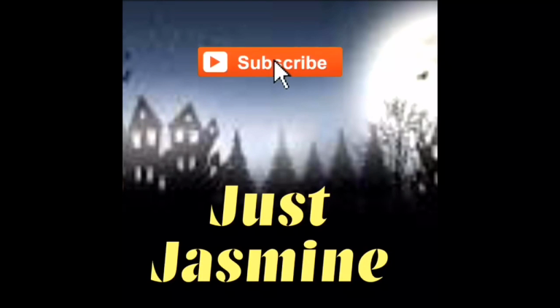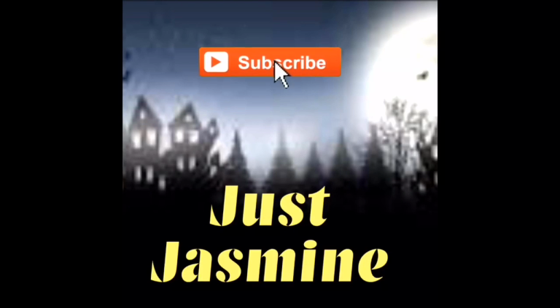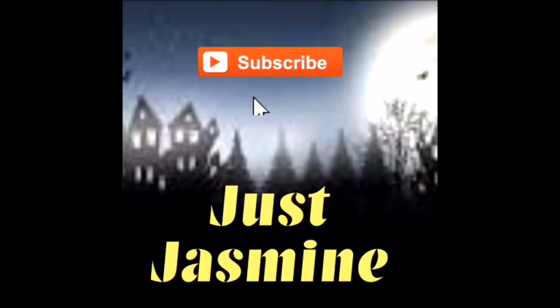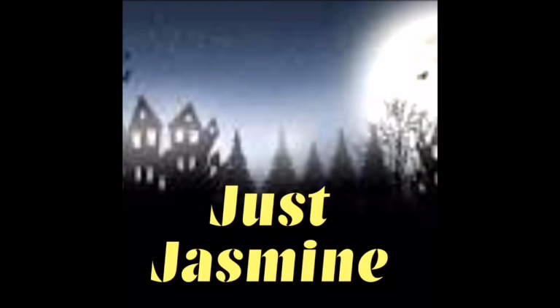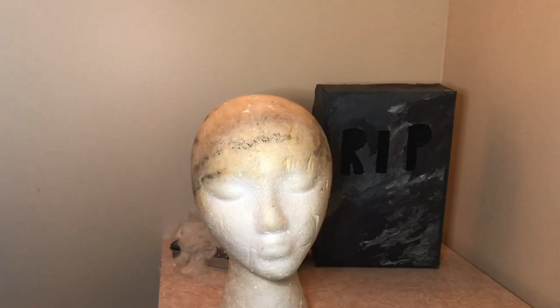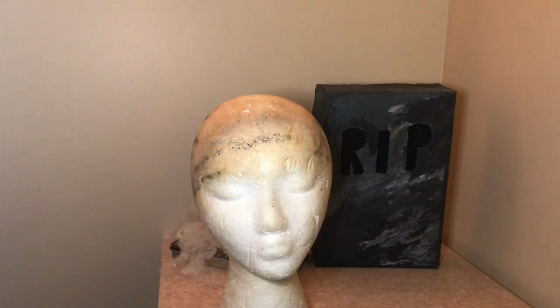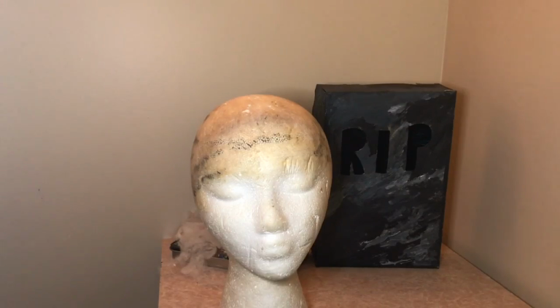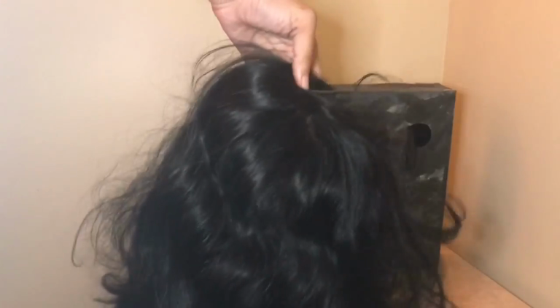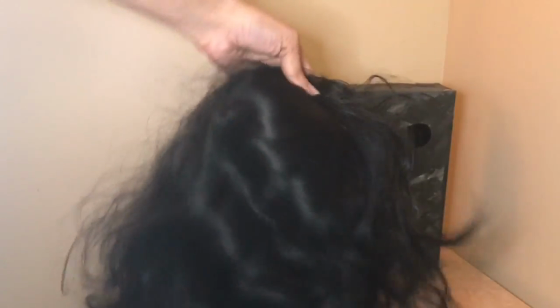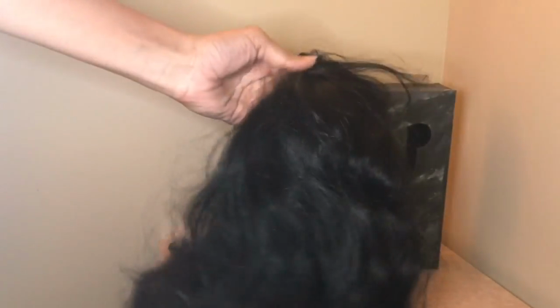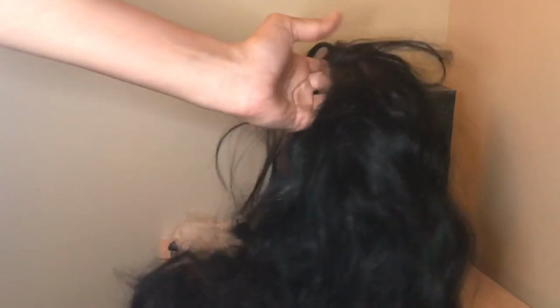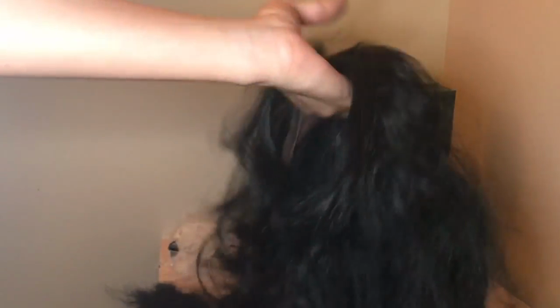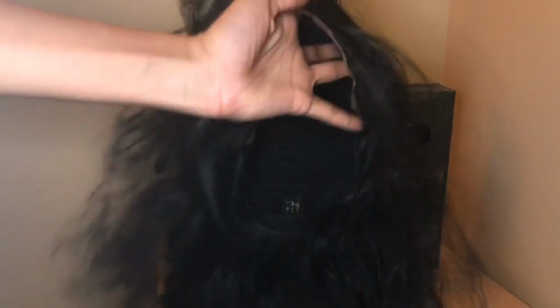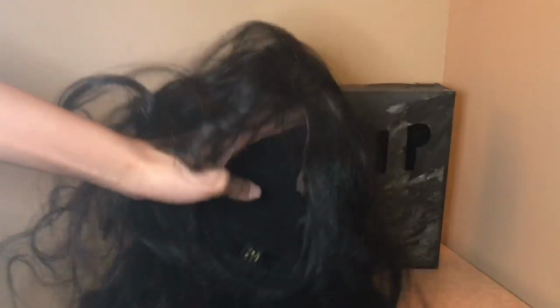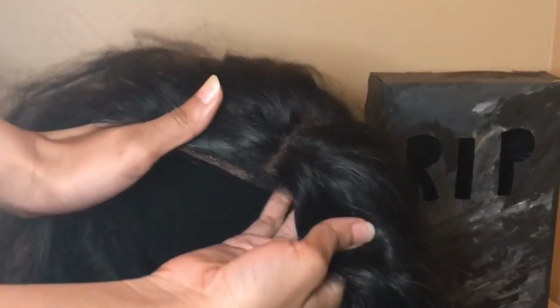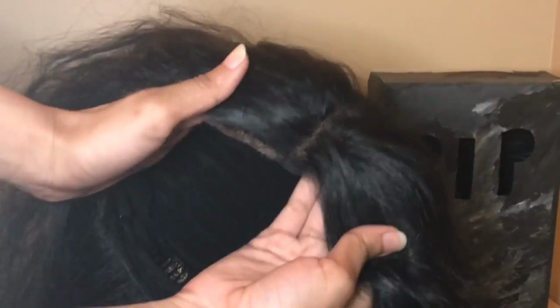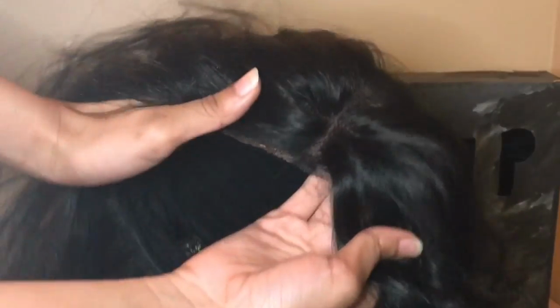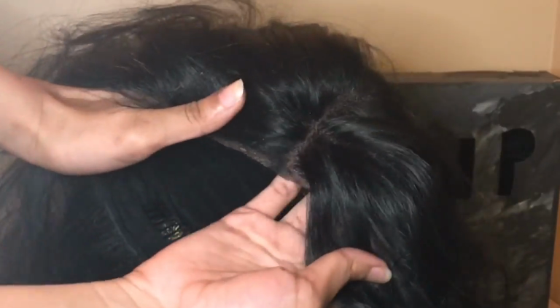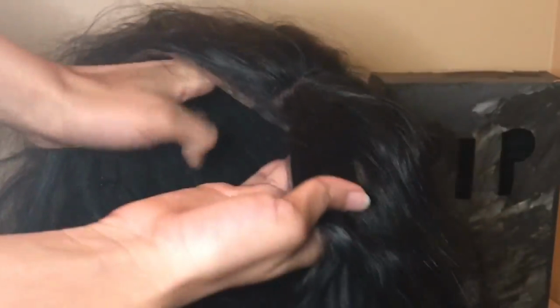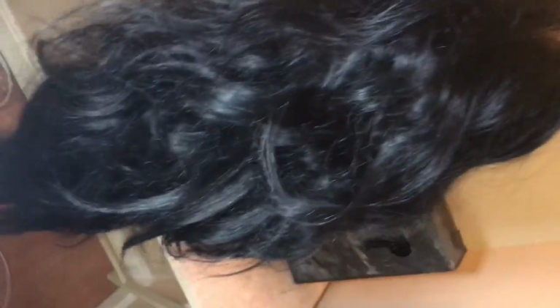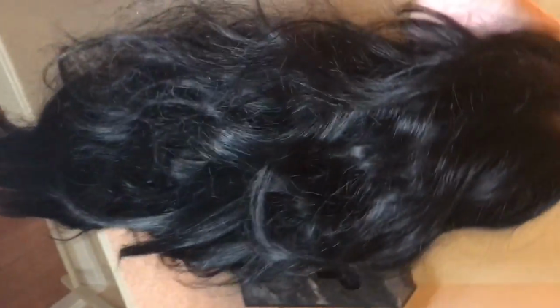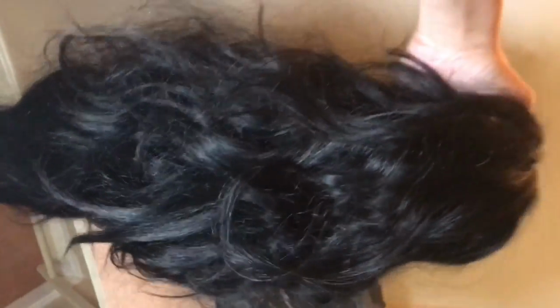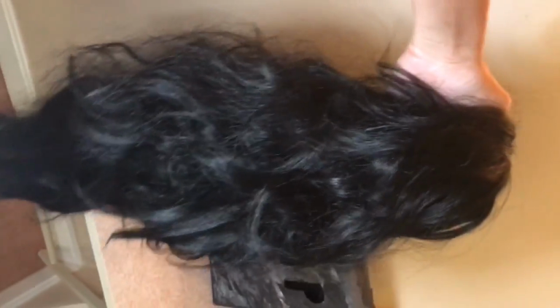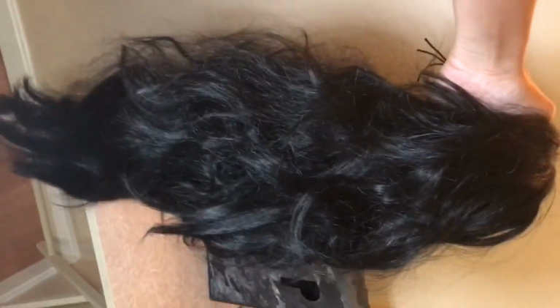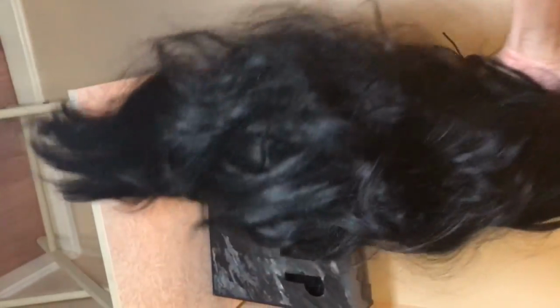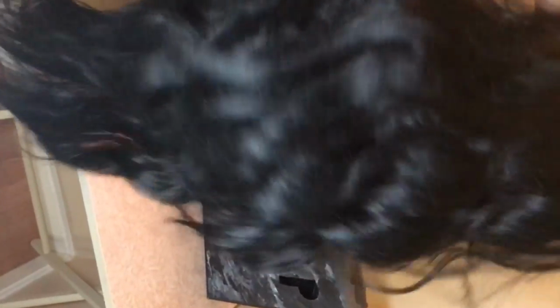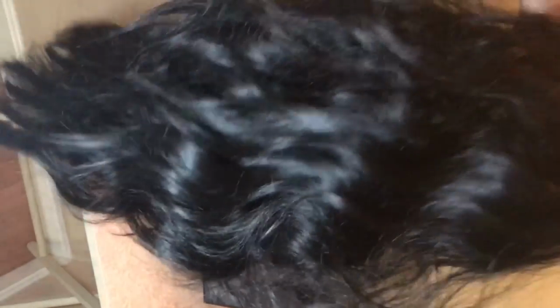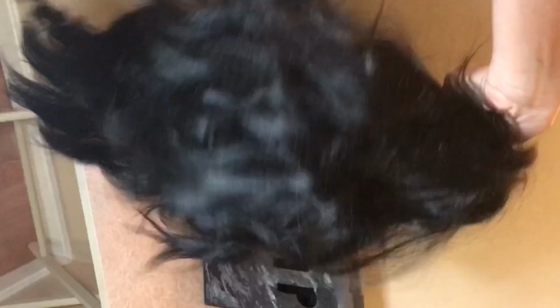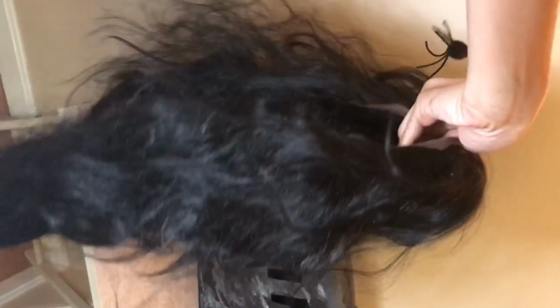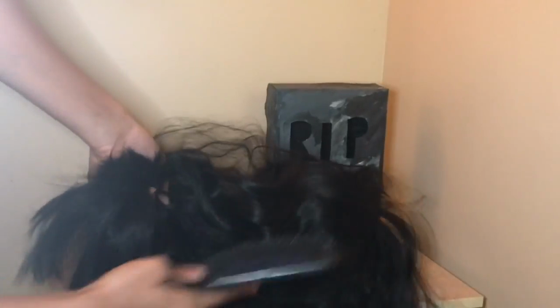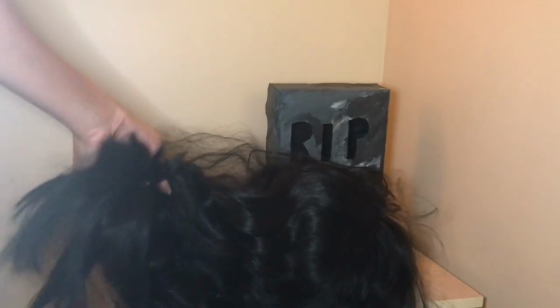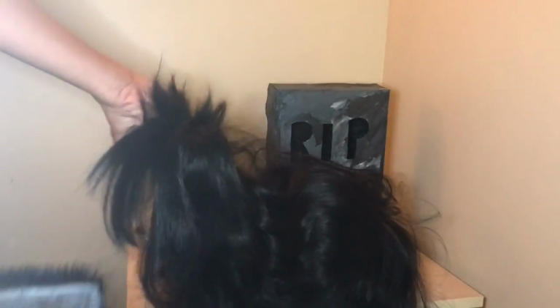Hey, what's good y'all? It's girl Jasmine here, and I'm back with another video. Today I'm going to show you how to transform an old synthetic wig into a brand new one.